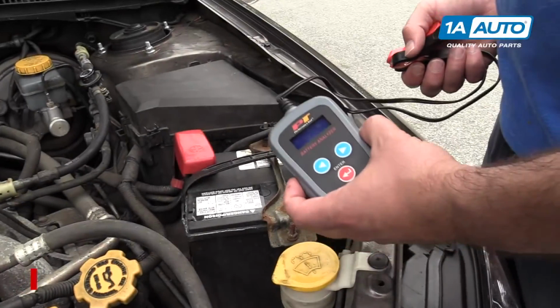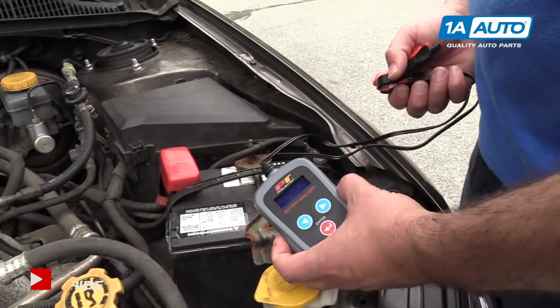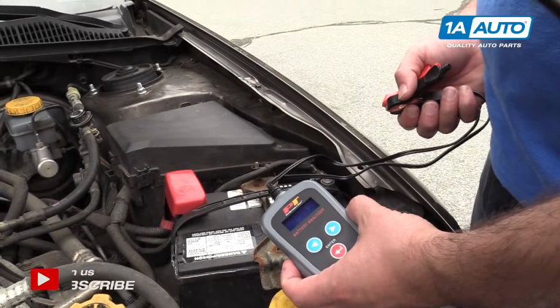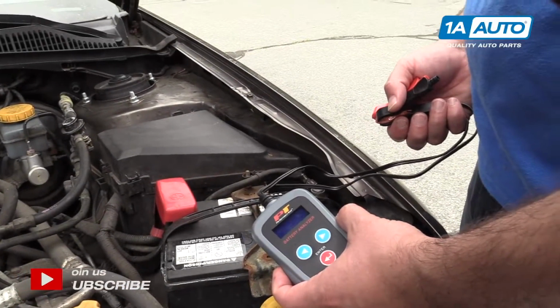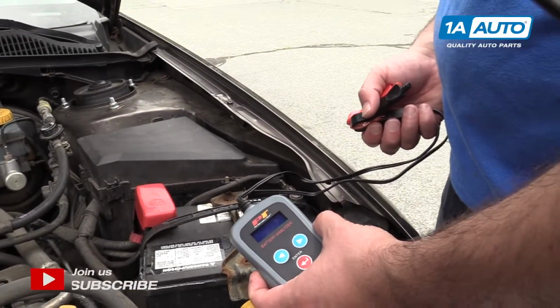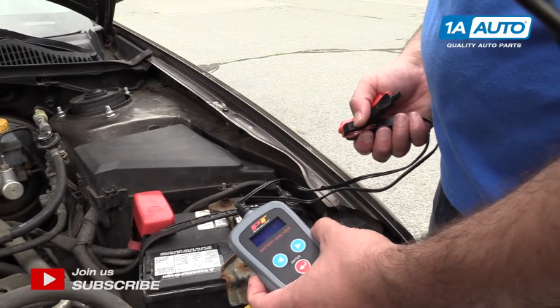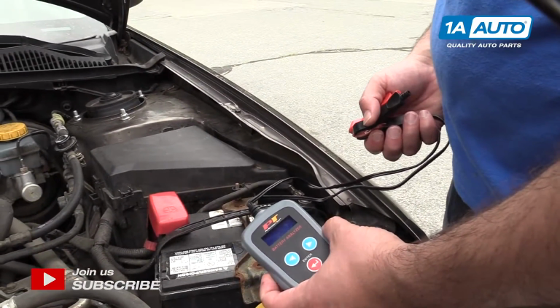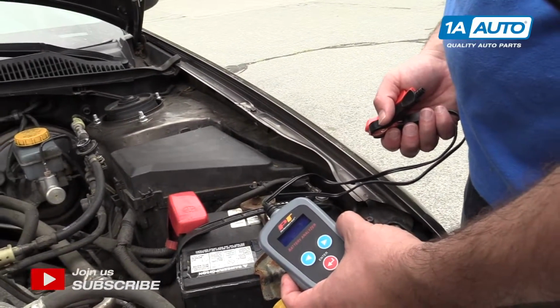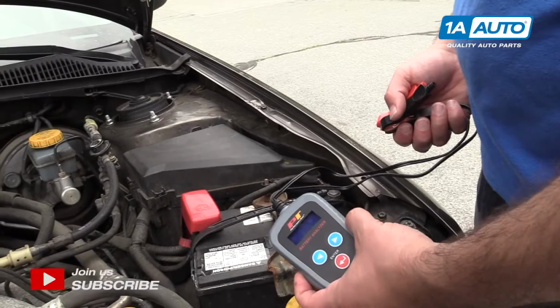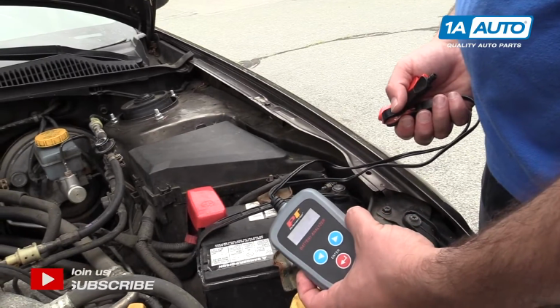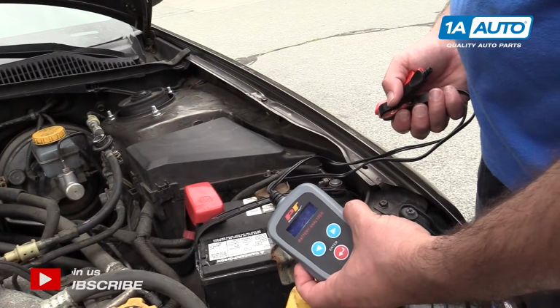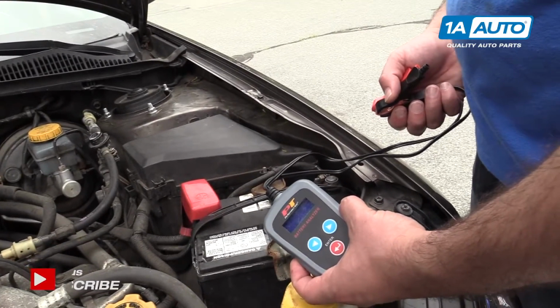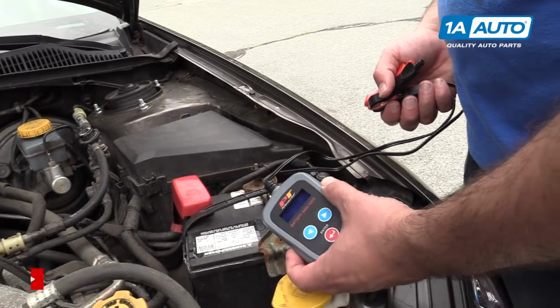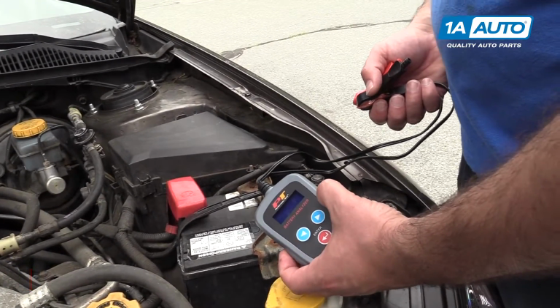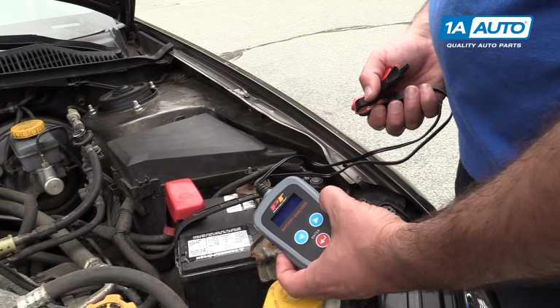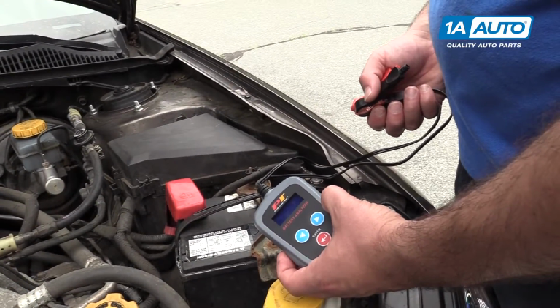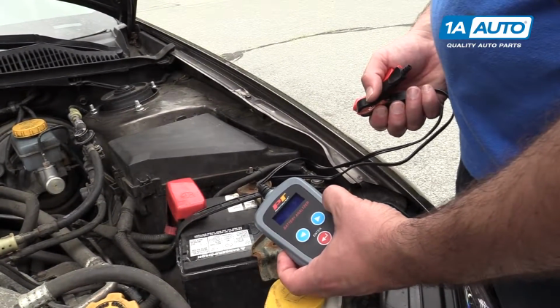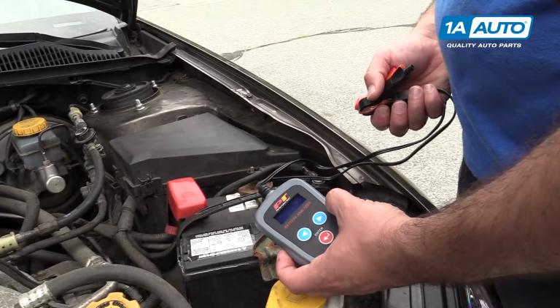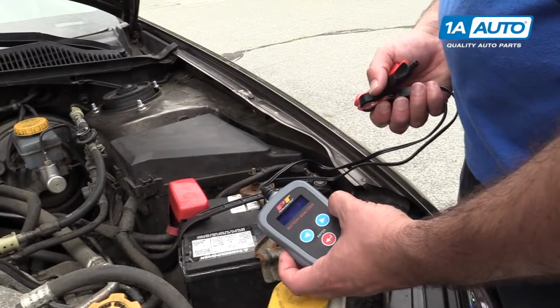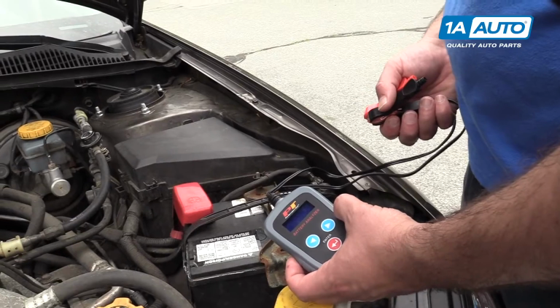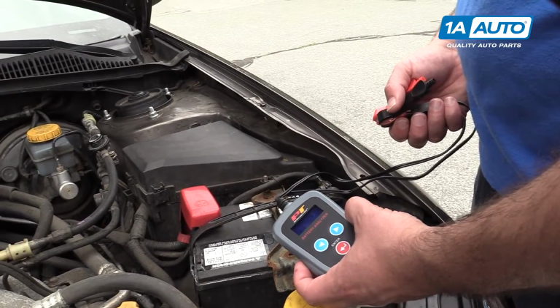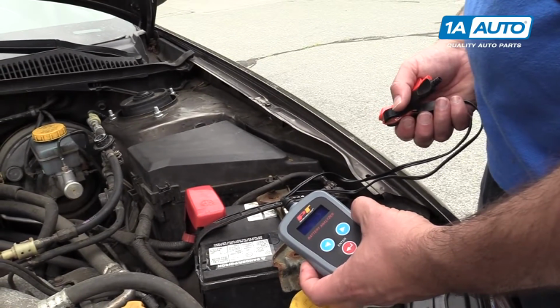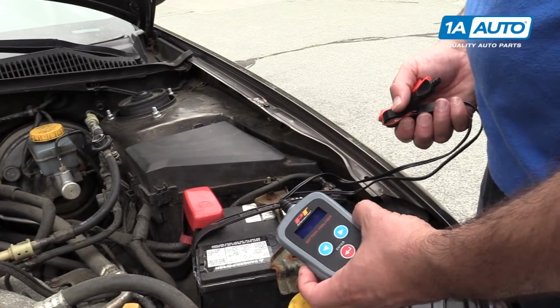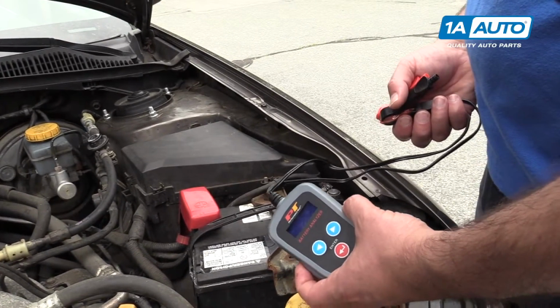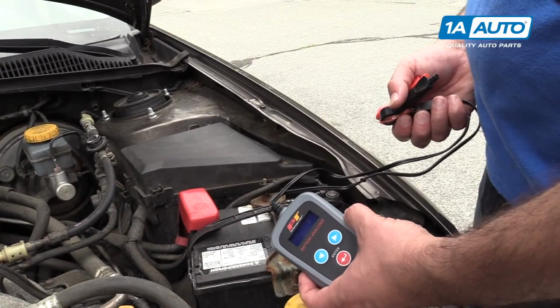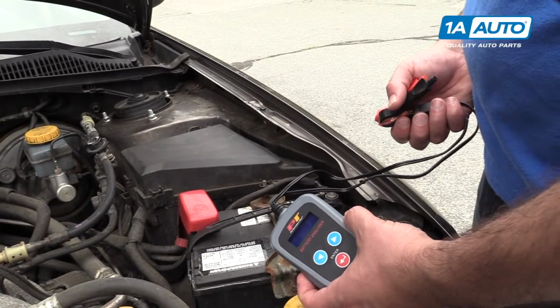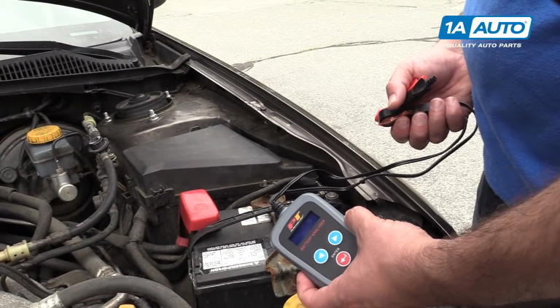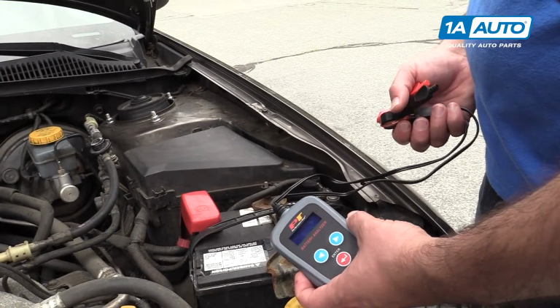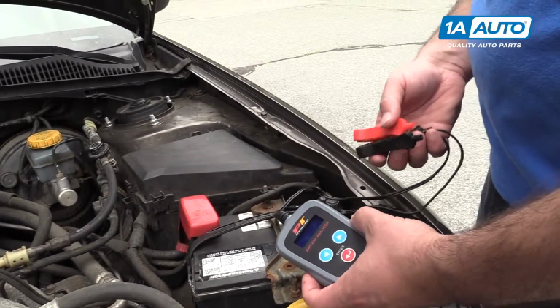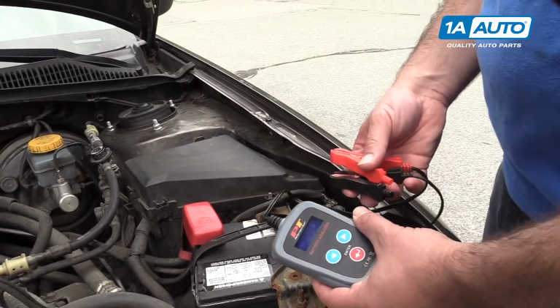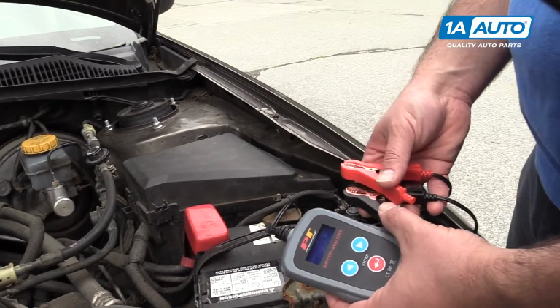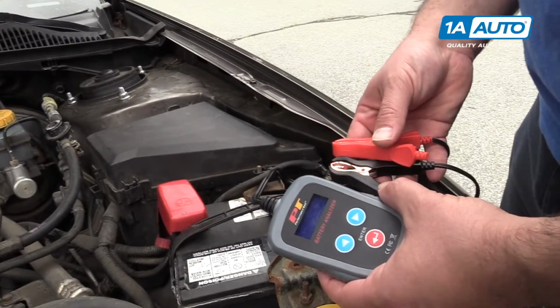This is our battery analyzer. You can buy this from 1AAuto.com. It works on conductance. It has a couple neat features, and if you don't have access to a multimeter, this is a pretty inexpensive tool to keep around, and it will tell you a few things.